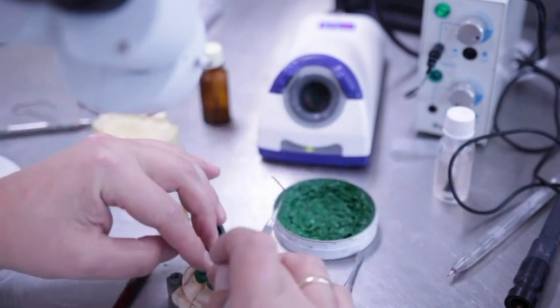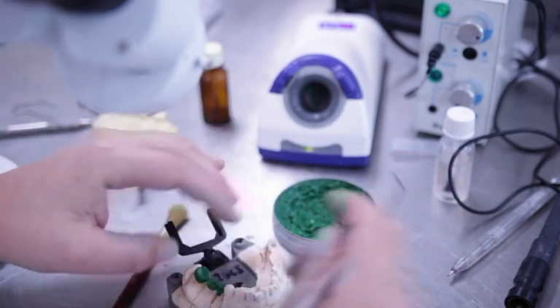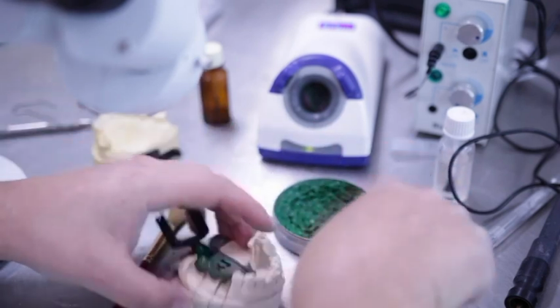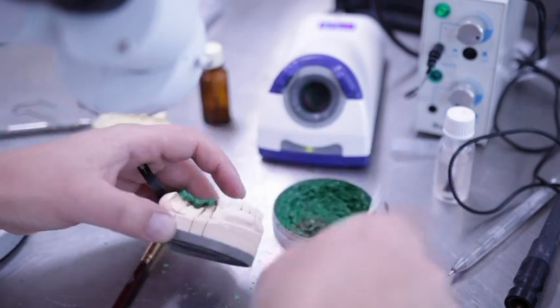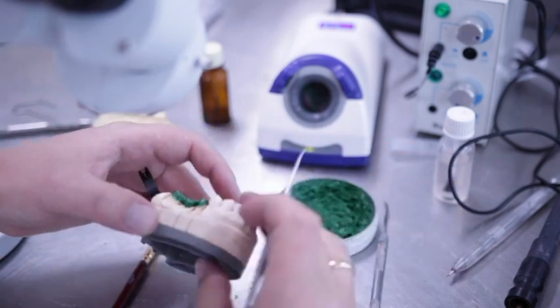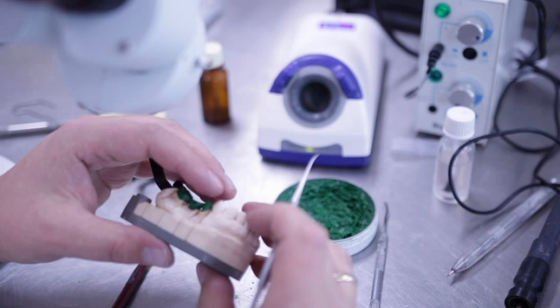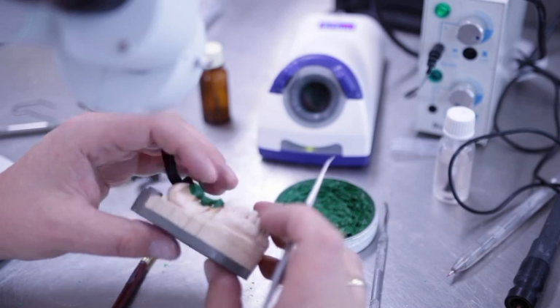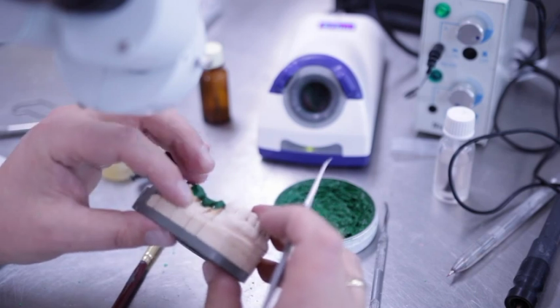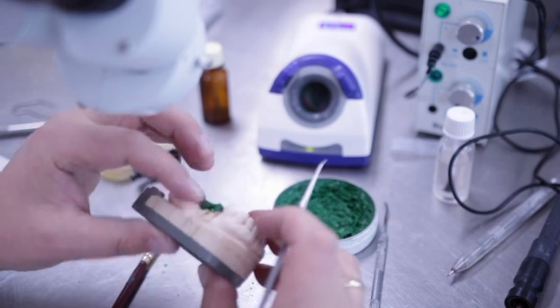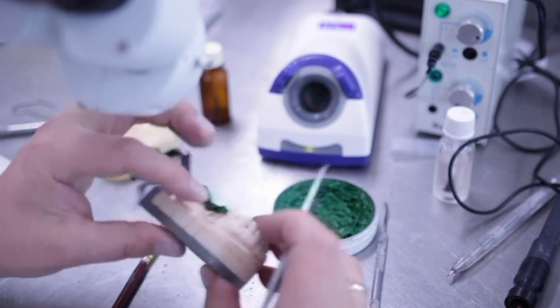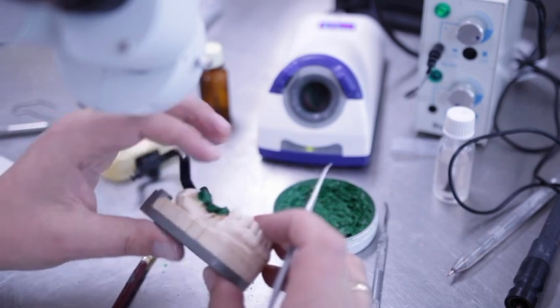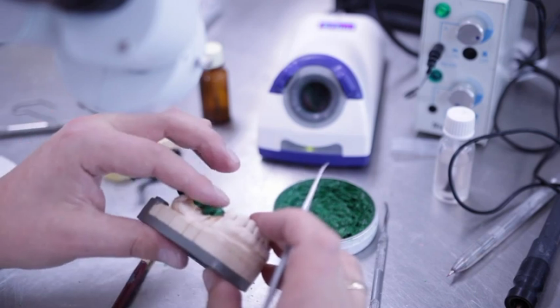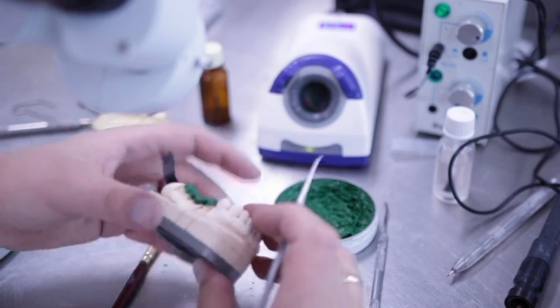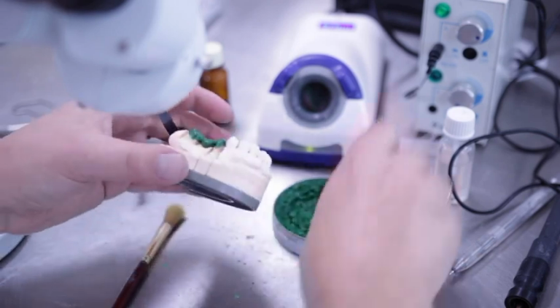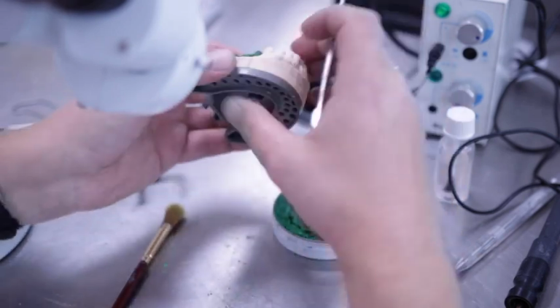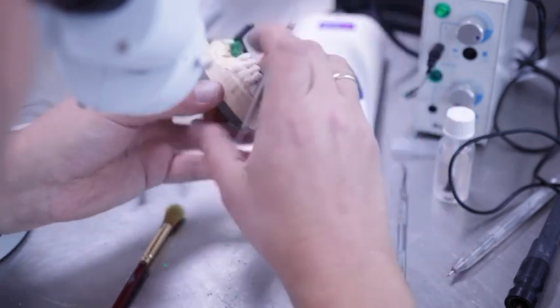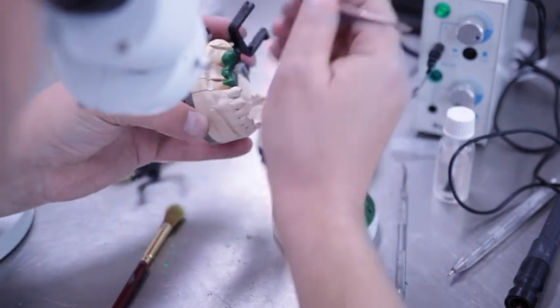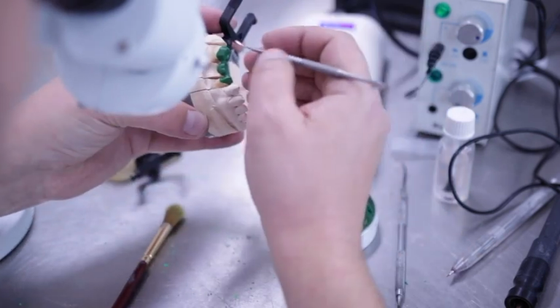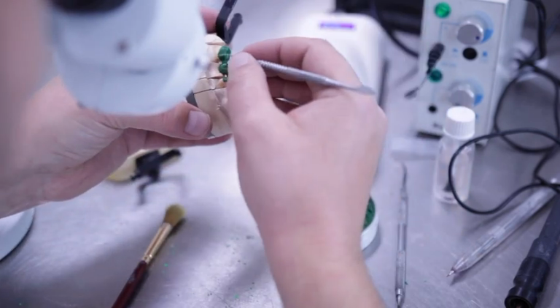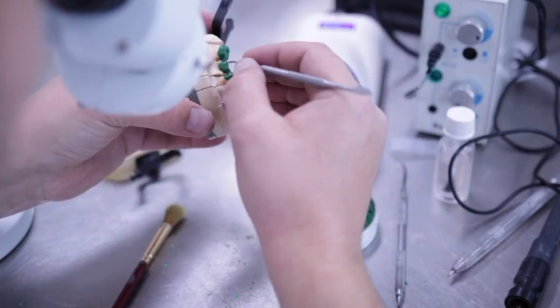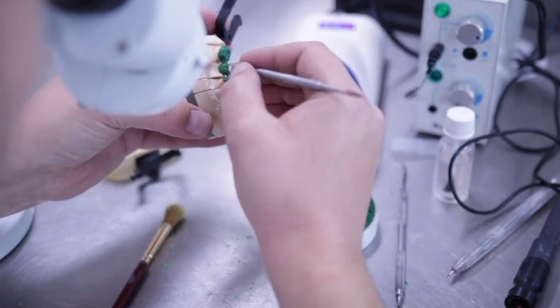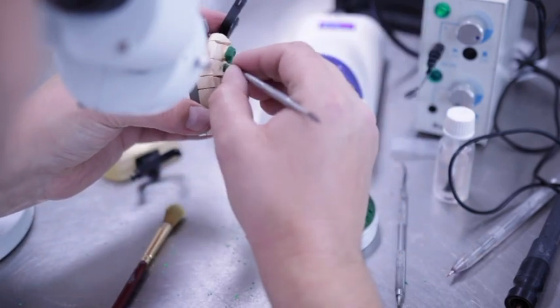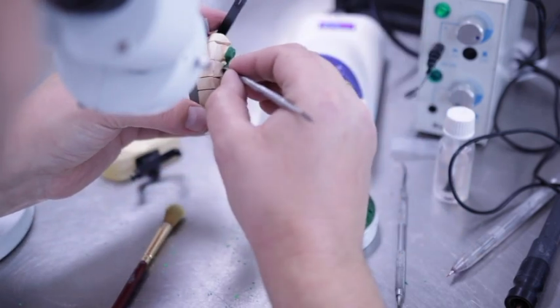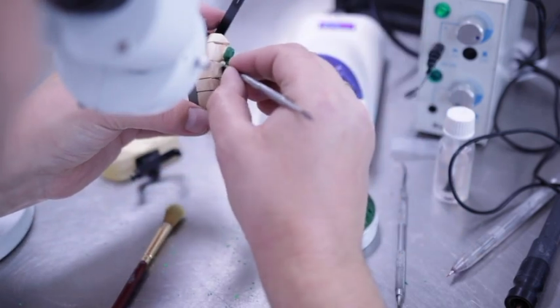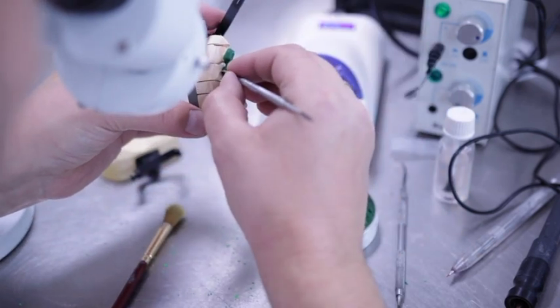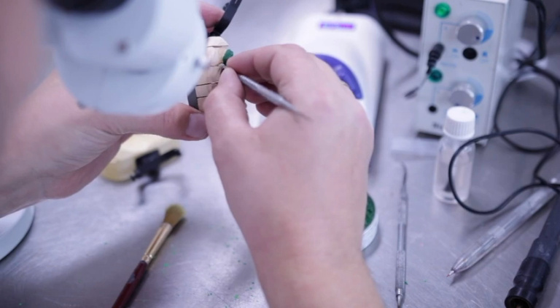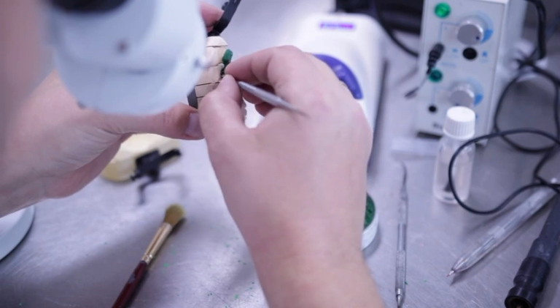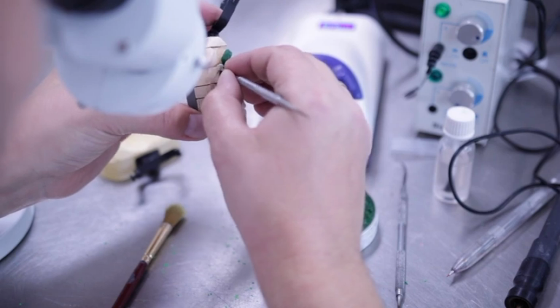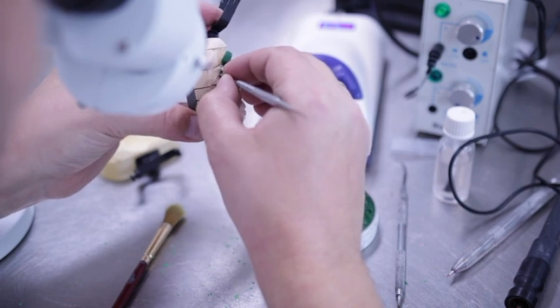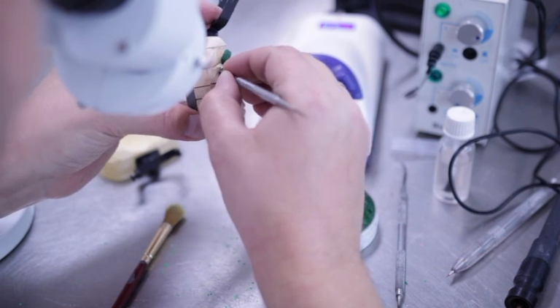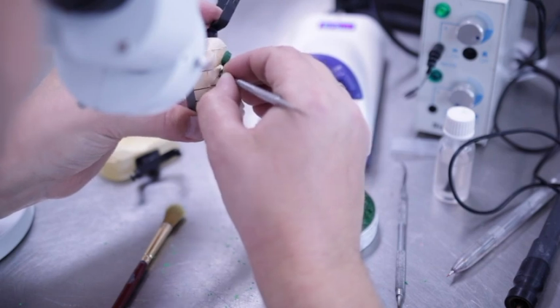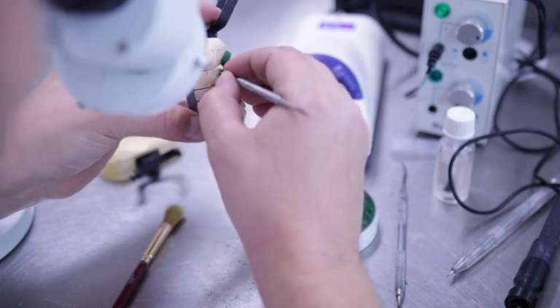Check your cervical margins fit. Ensure the restoration is stable when placed on the pillars before moving to the next step.